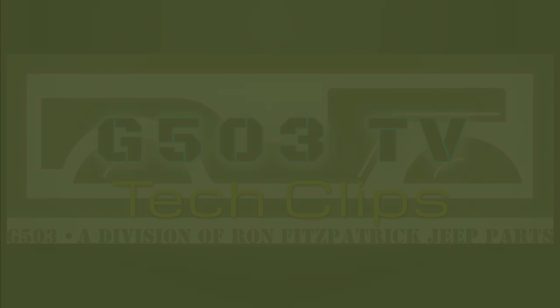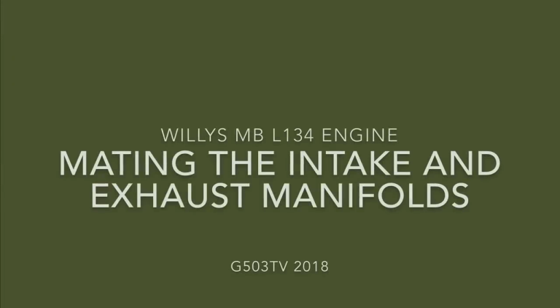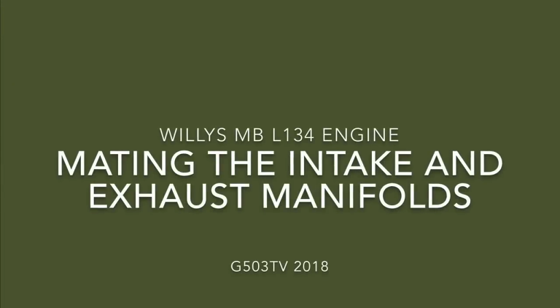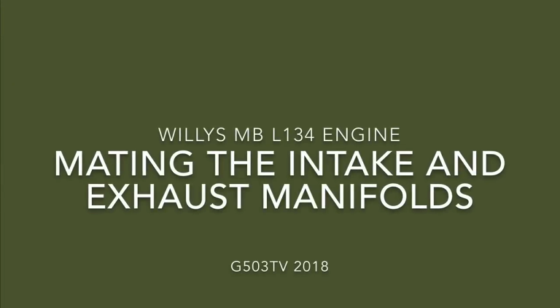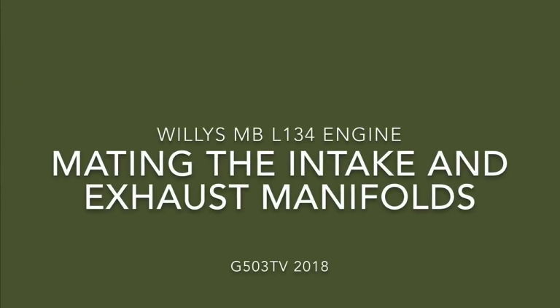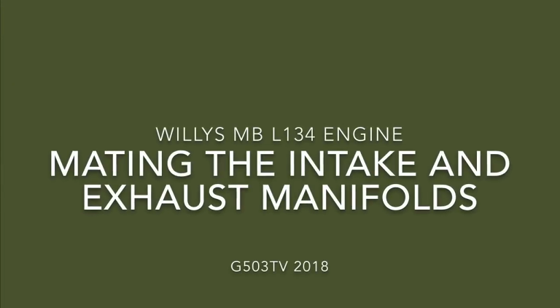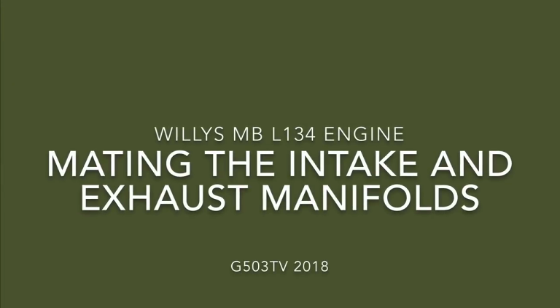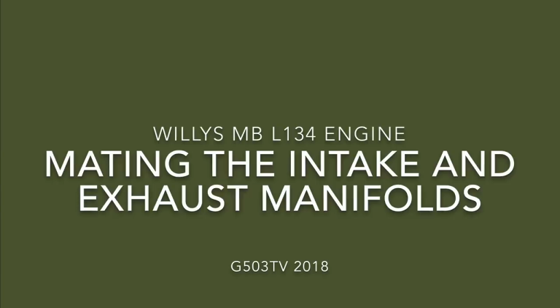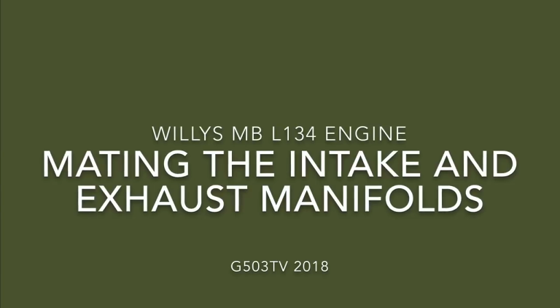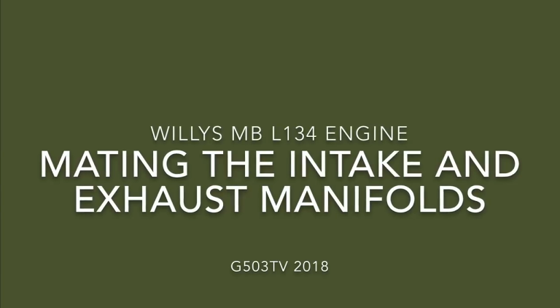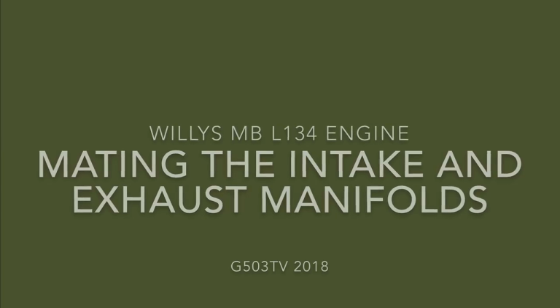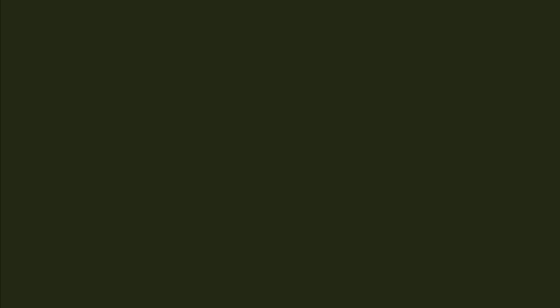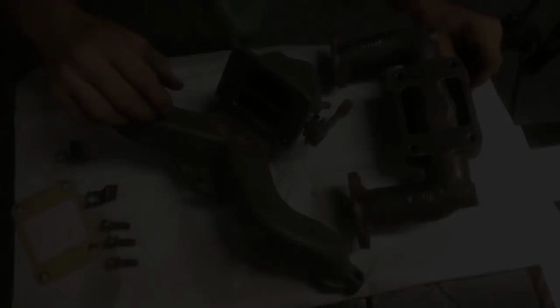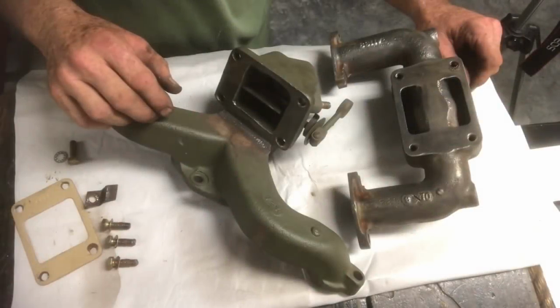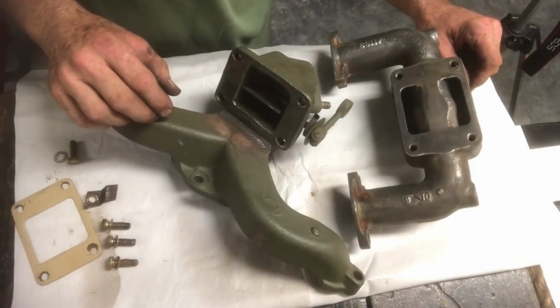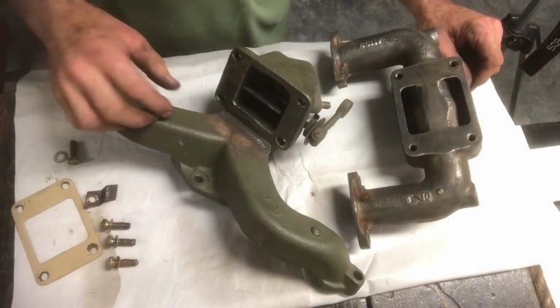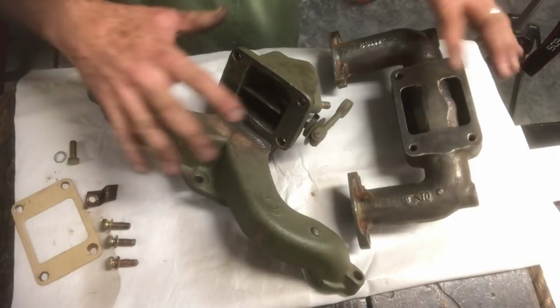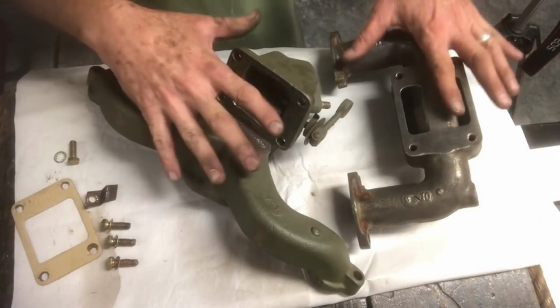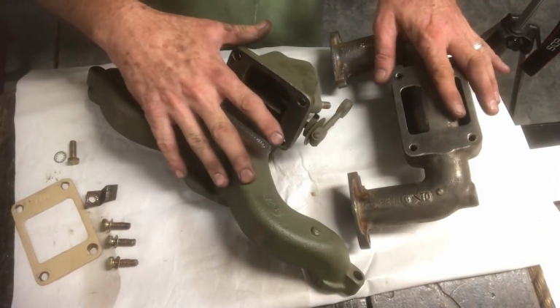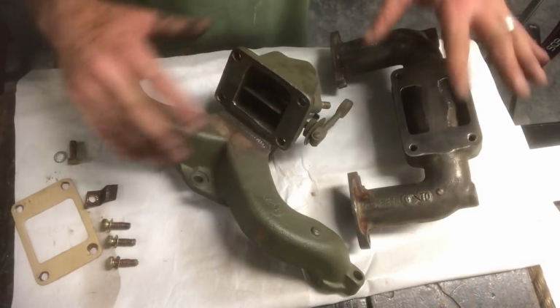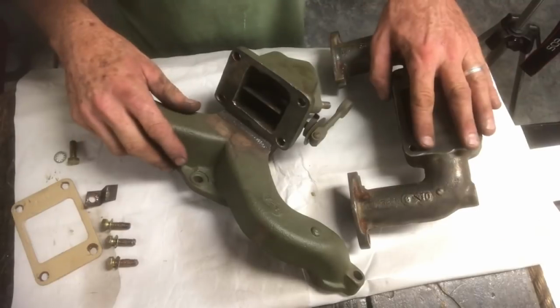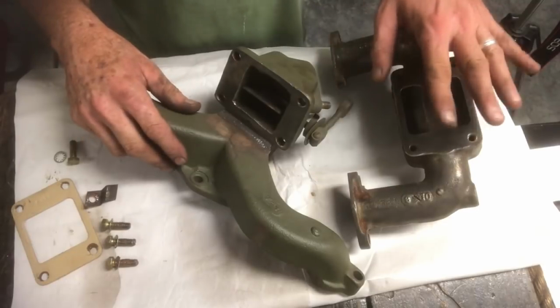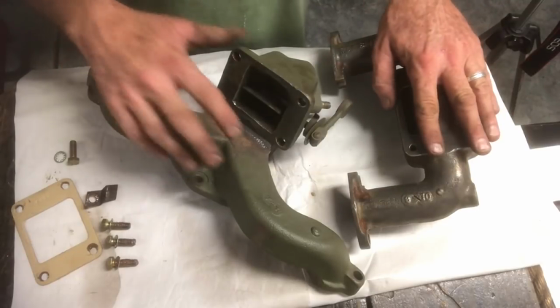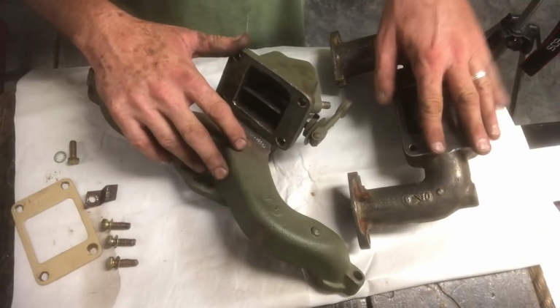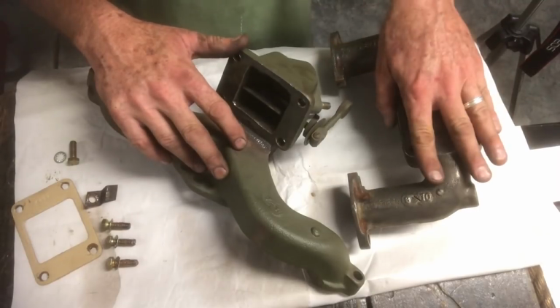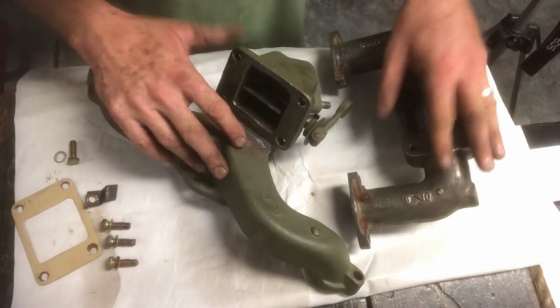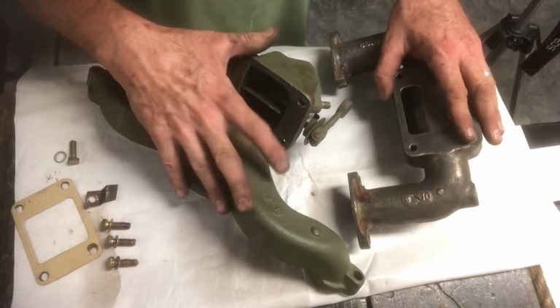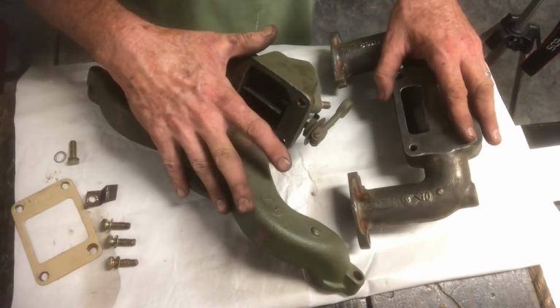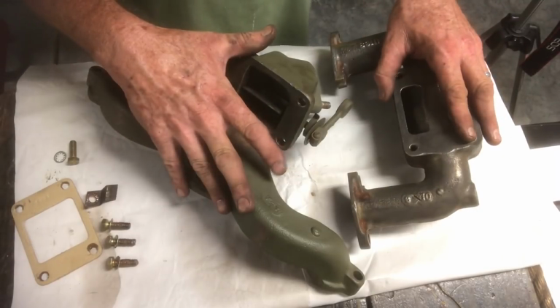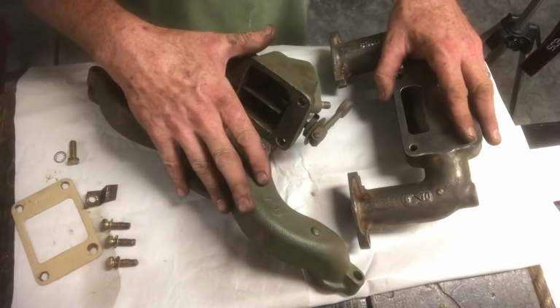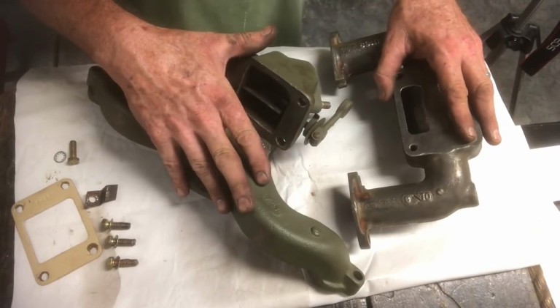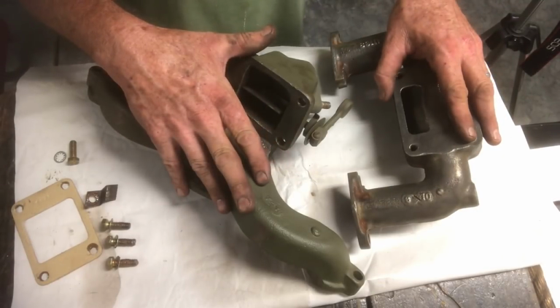Willis MB L134 engine - mating the intake and exhaust manifolds. I'm going to be assembling the two manifolds, the intake manifold and the exhaust manifold for the L134 Willis engine.